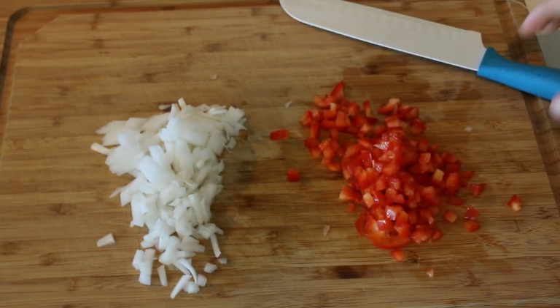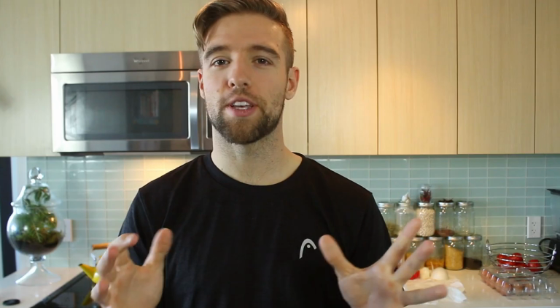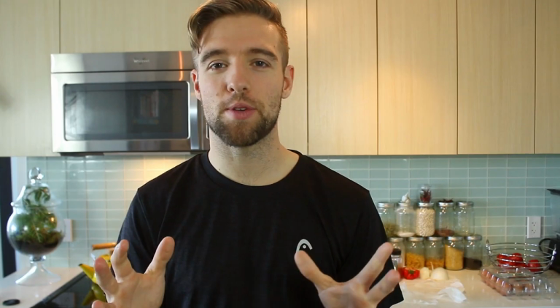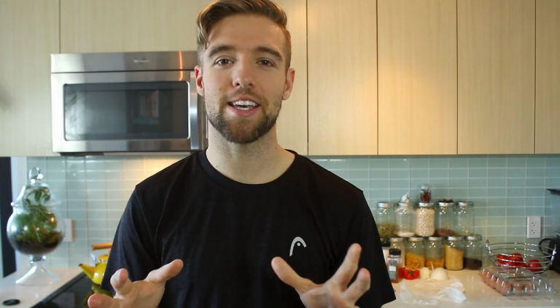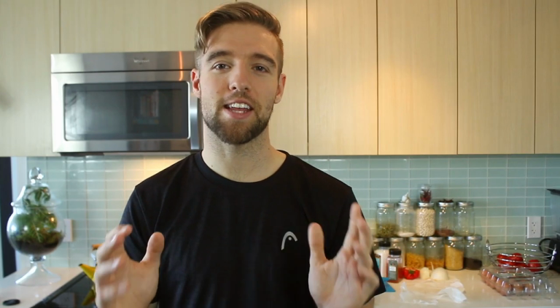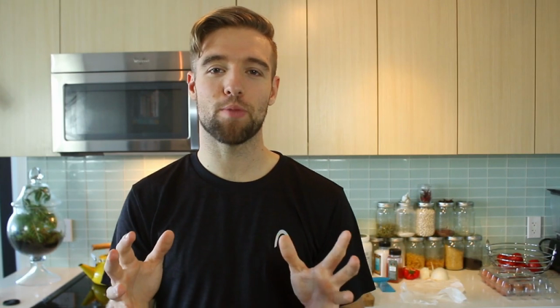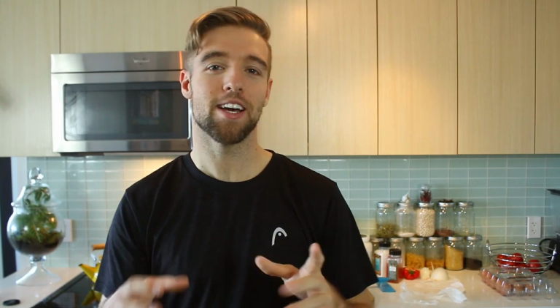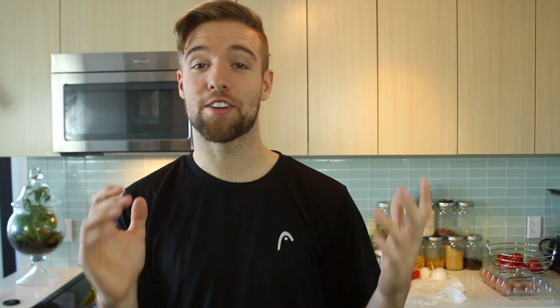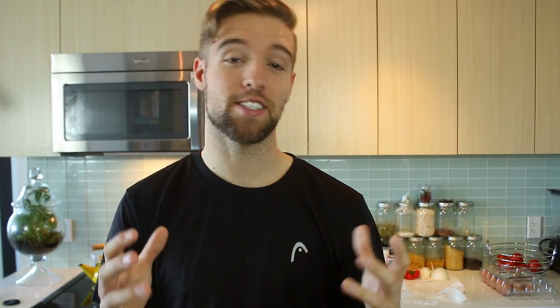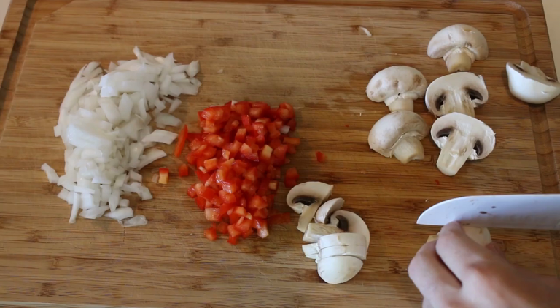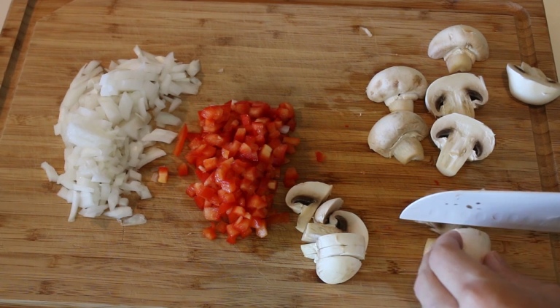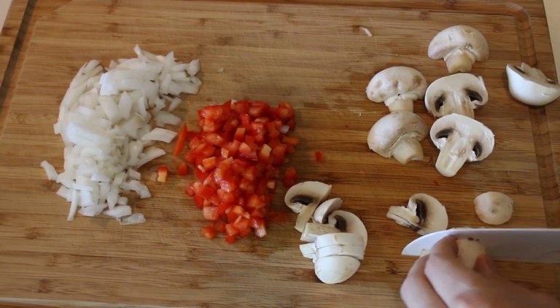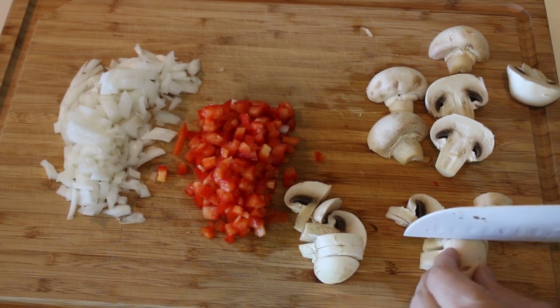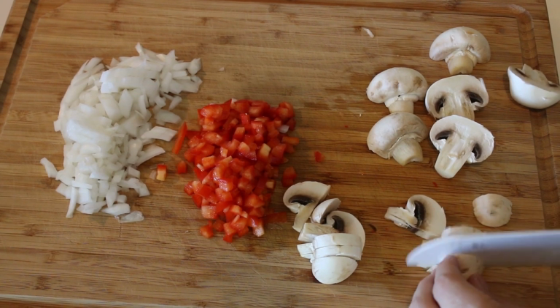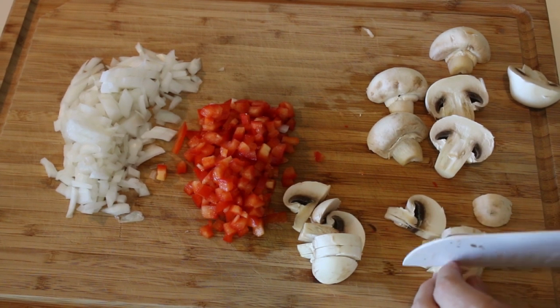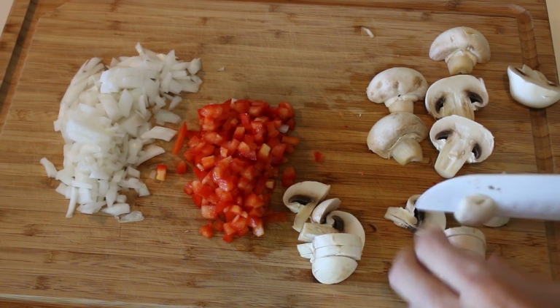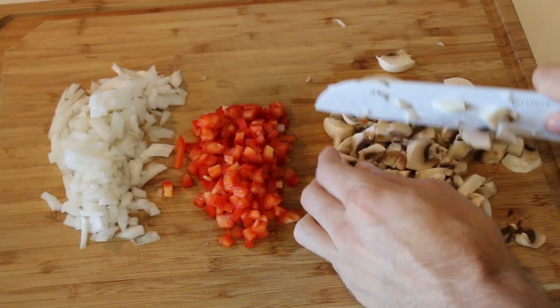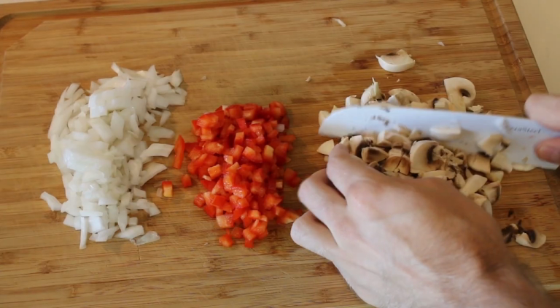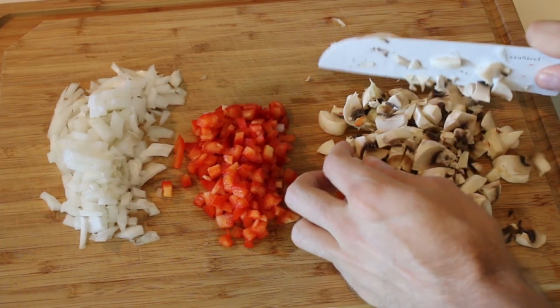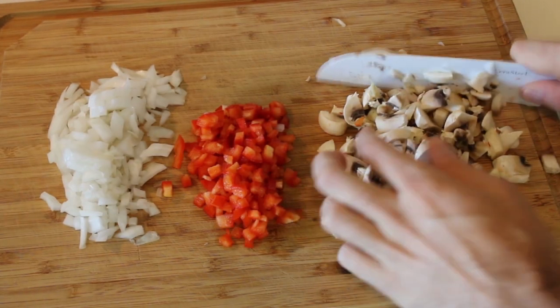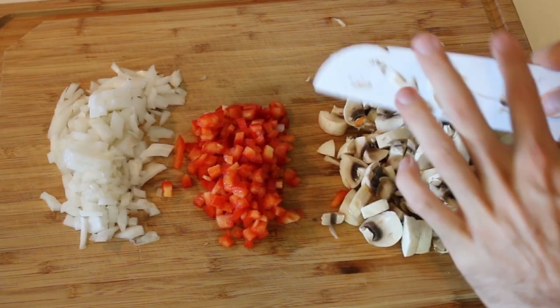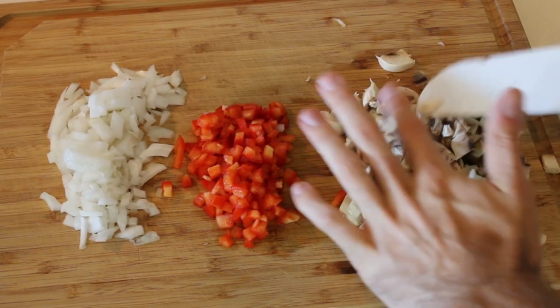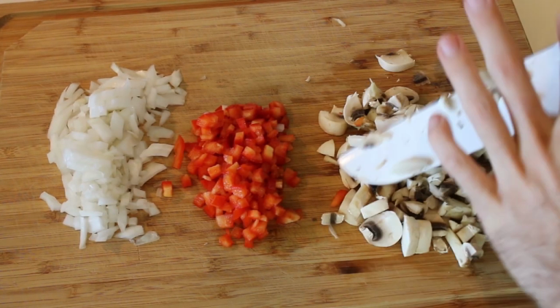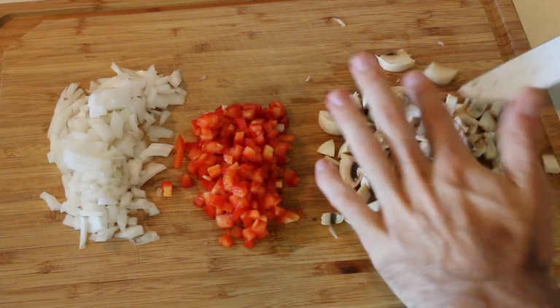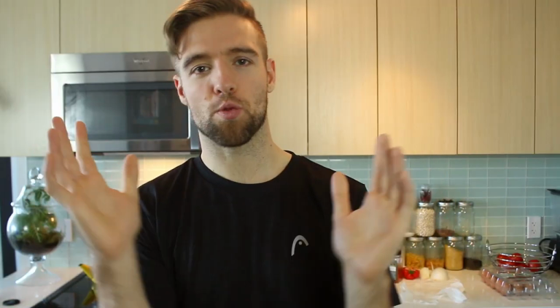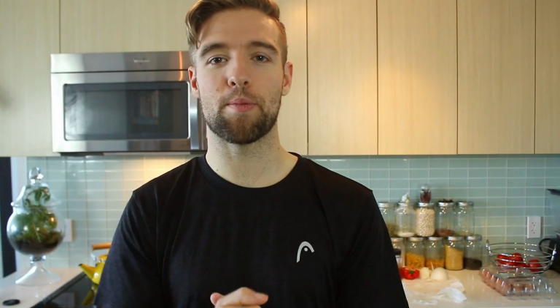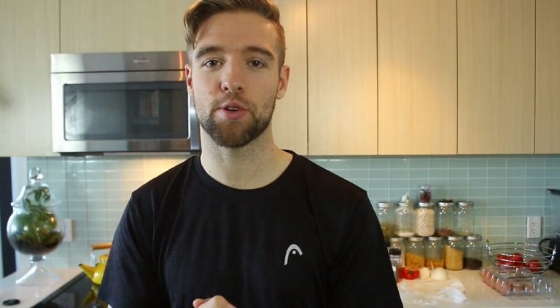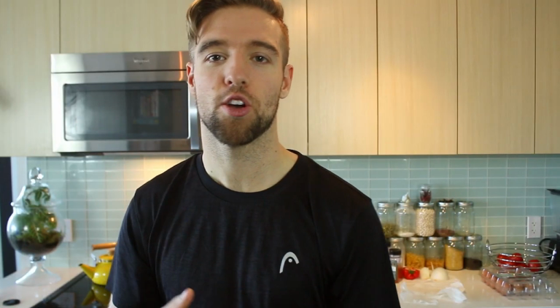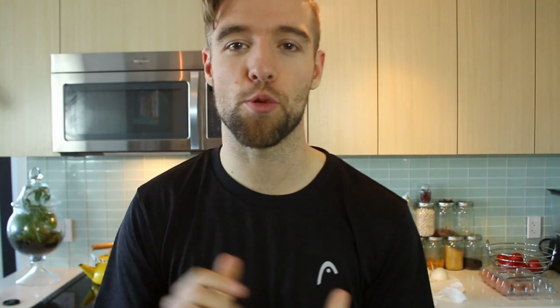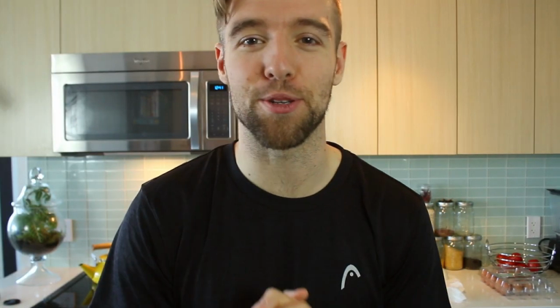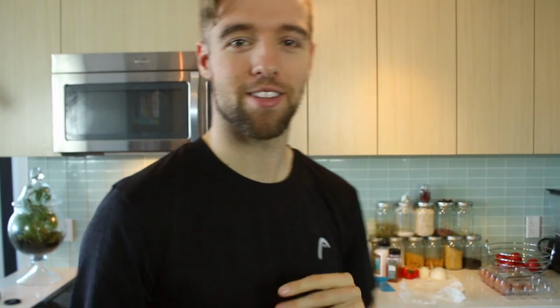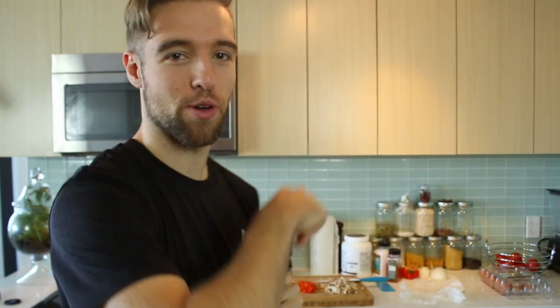This recipe is a staple of mine — I cook this at least once a week. I actually filmed this about a year ago; I think it was like my second or third video. So we're coming back to it with new angles. Let's do it.